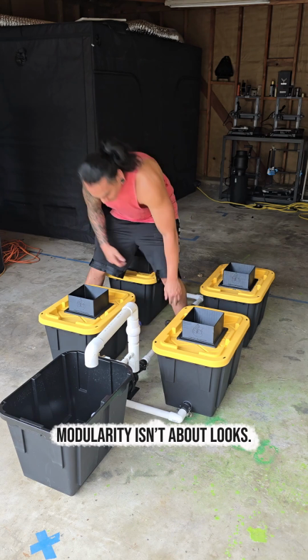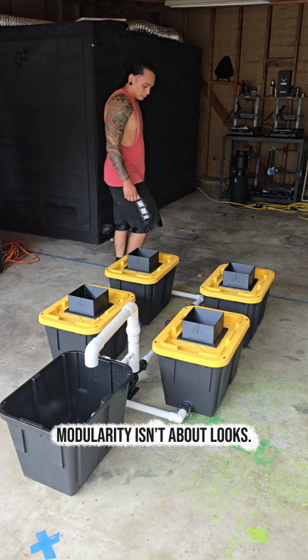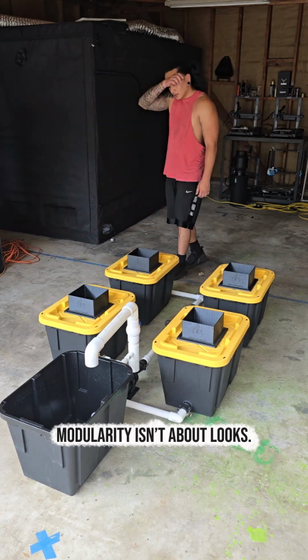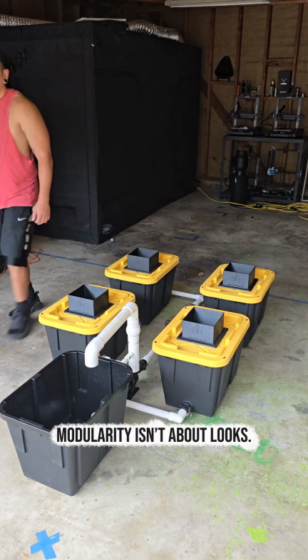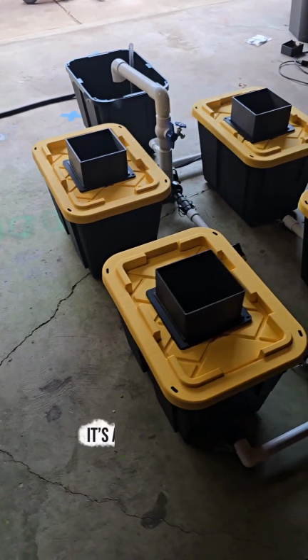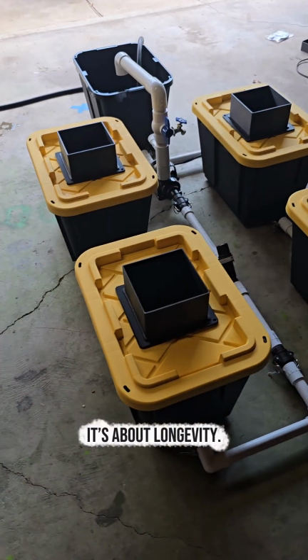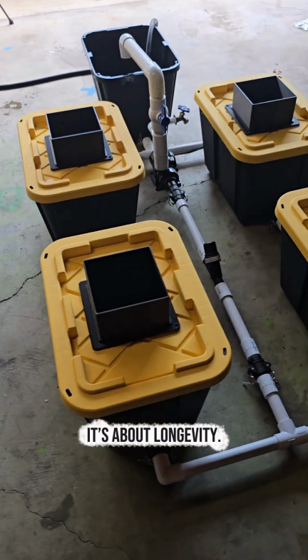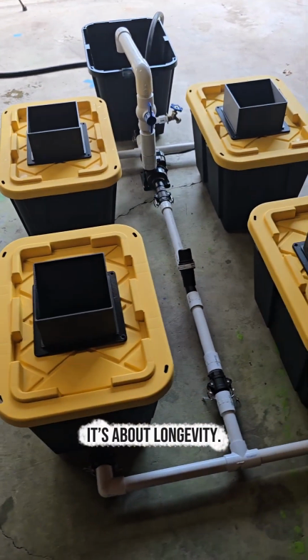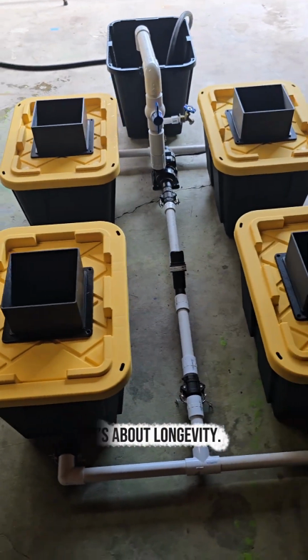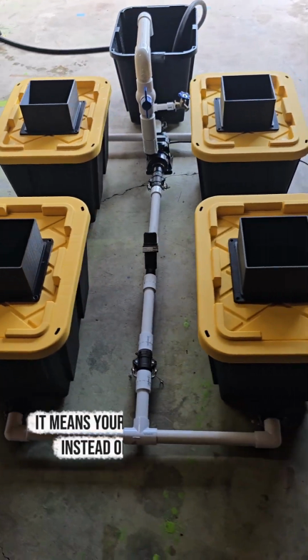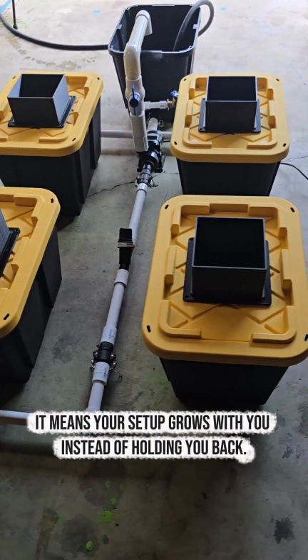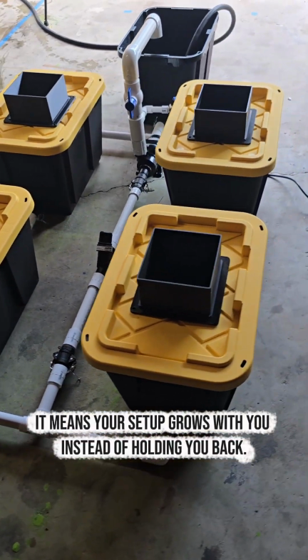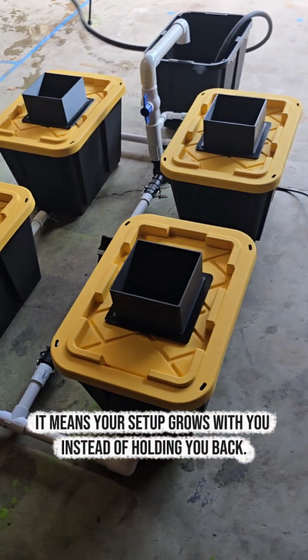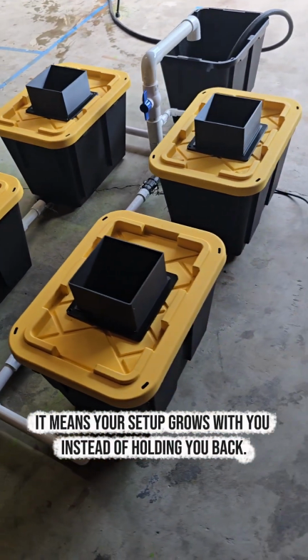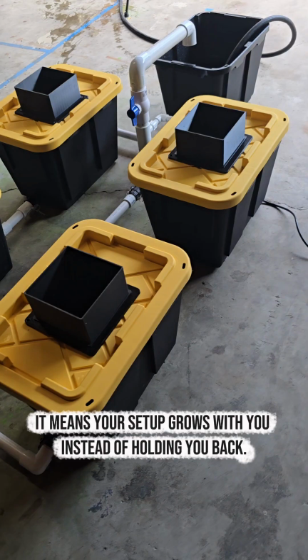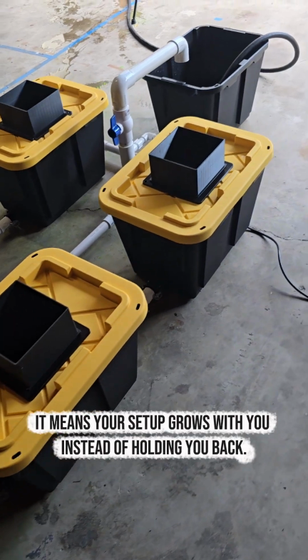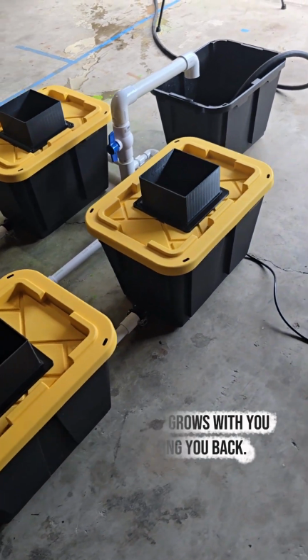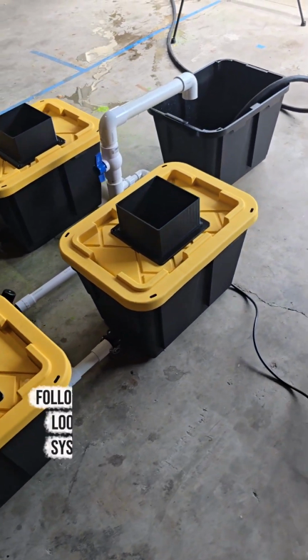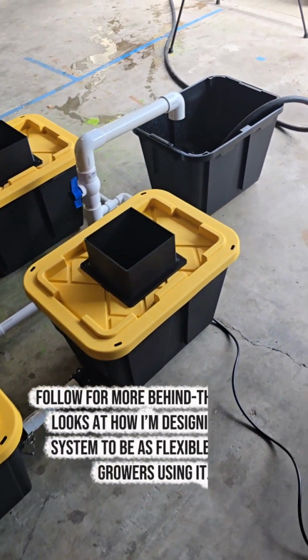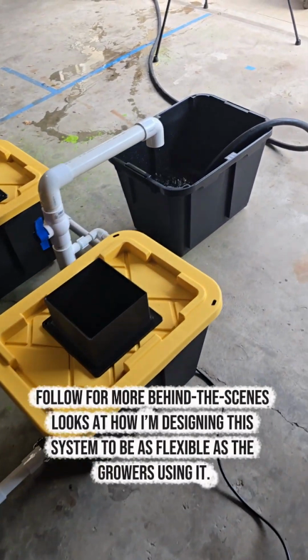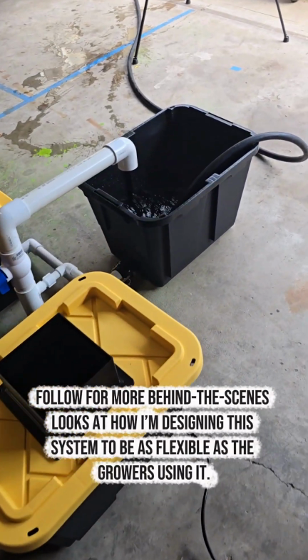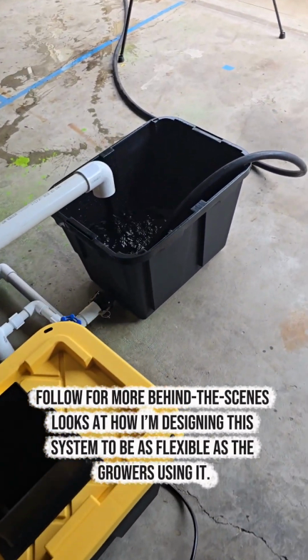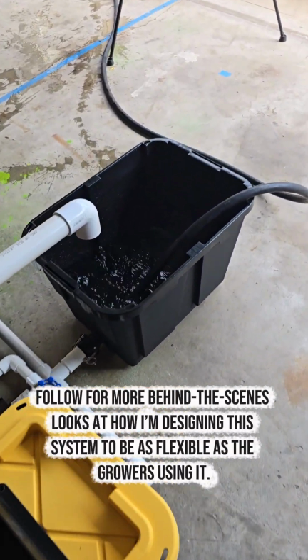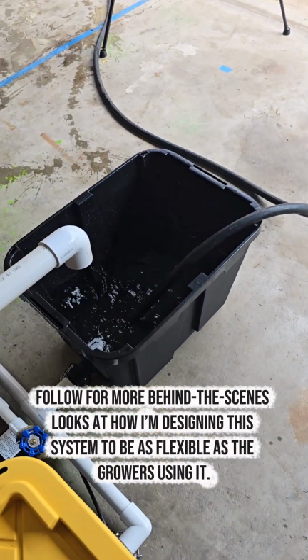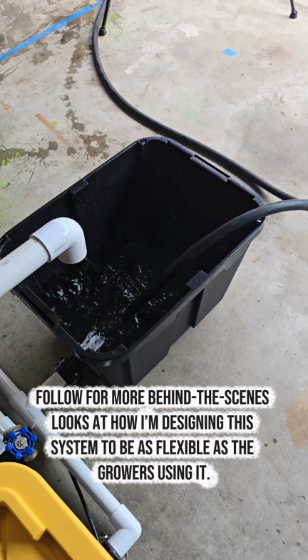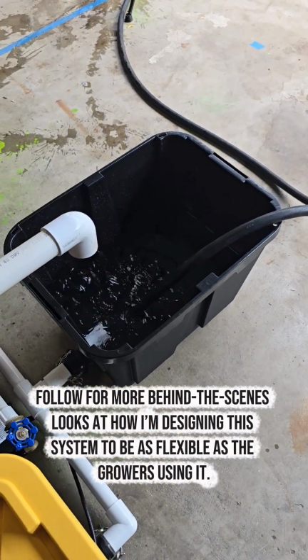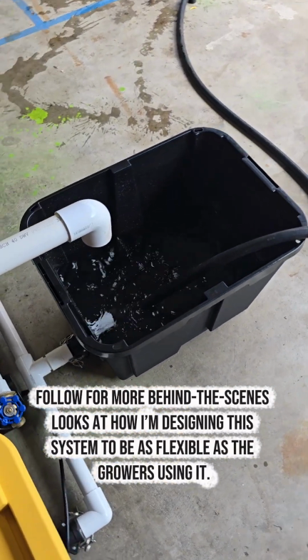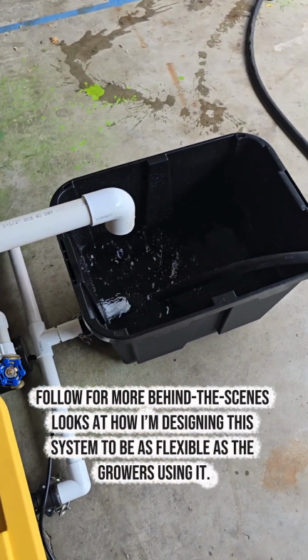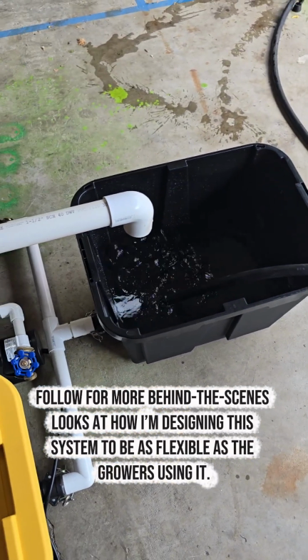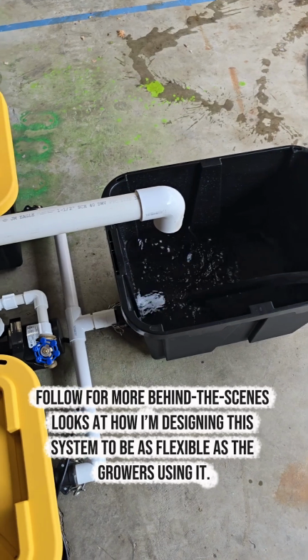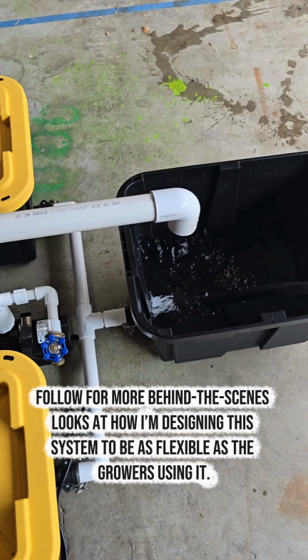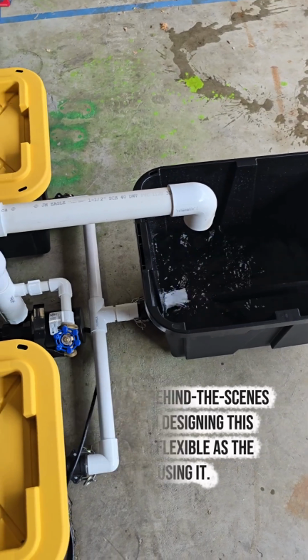Modularity isn't about looks — it's about longevity. It means your setup grows with you instead of holding you back. Follow for more behind-the-scenes looks at how this system is being designed to be as flexible as the growers using it.